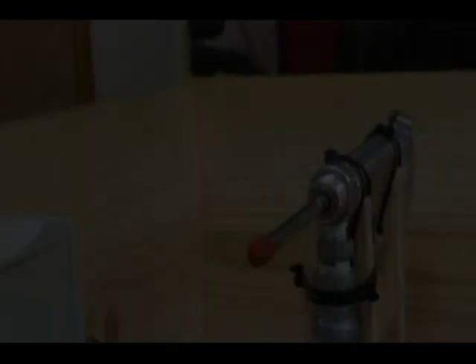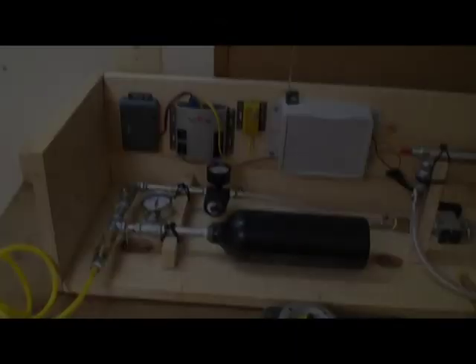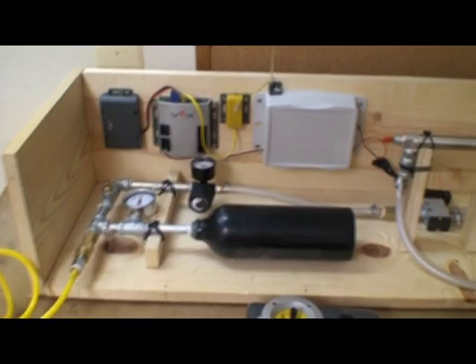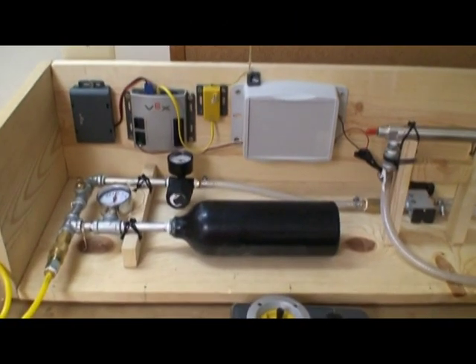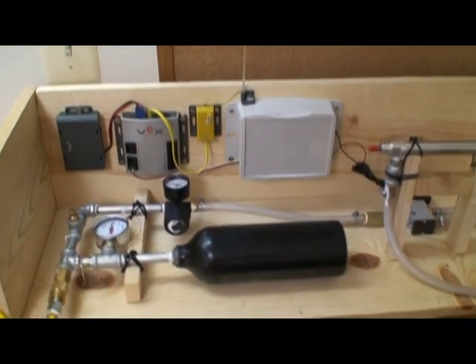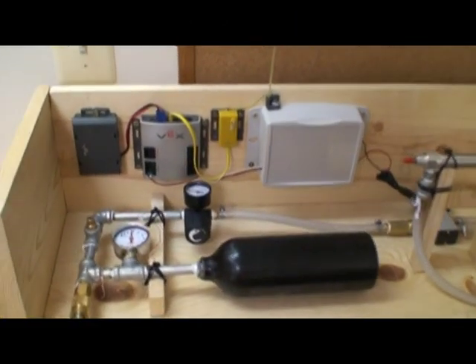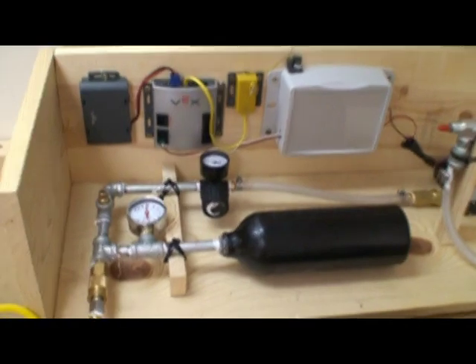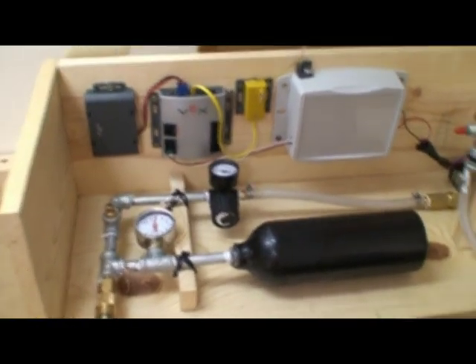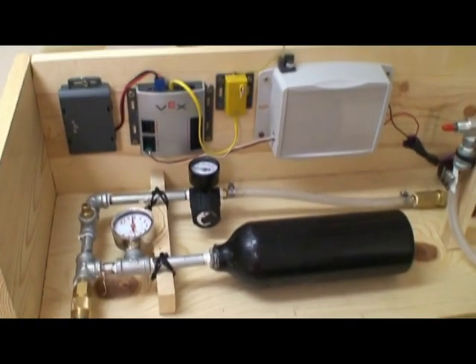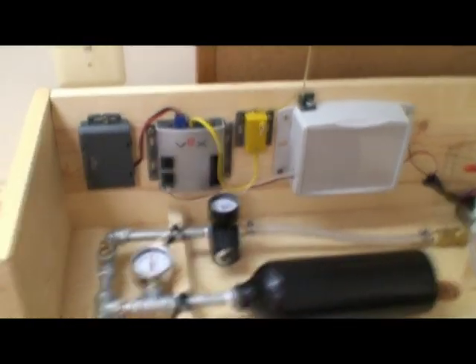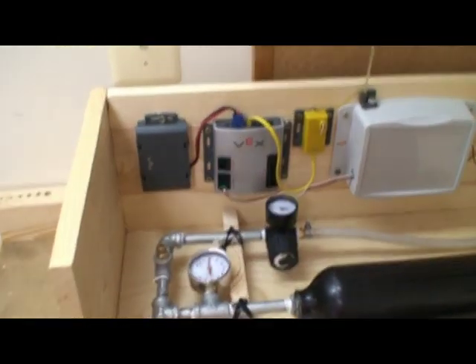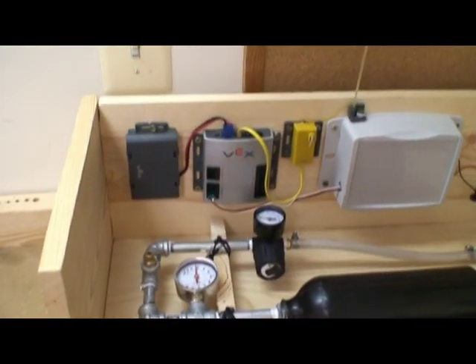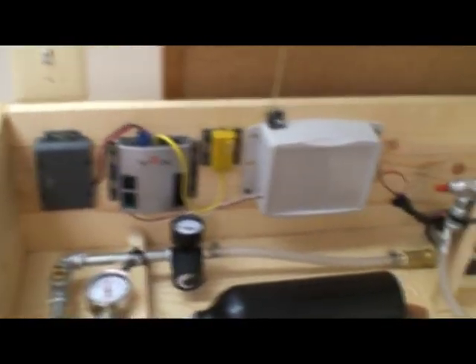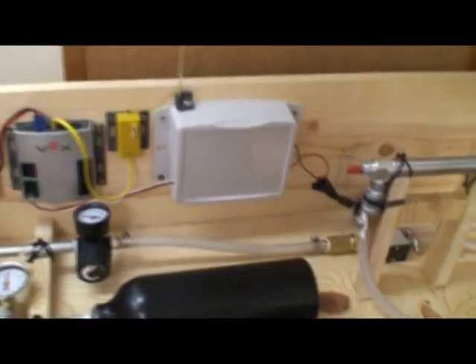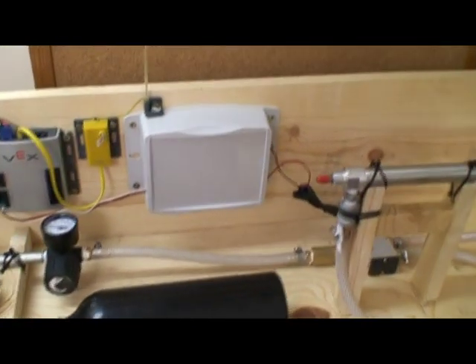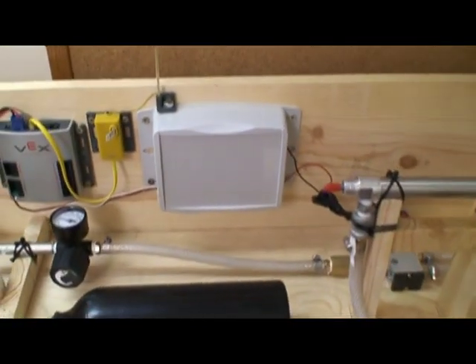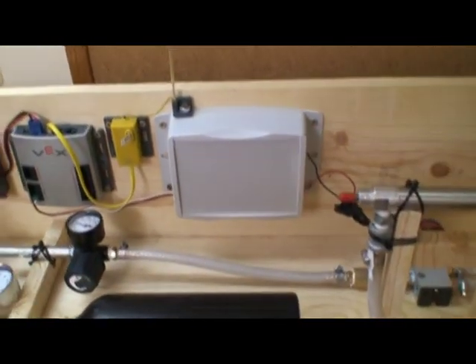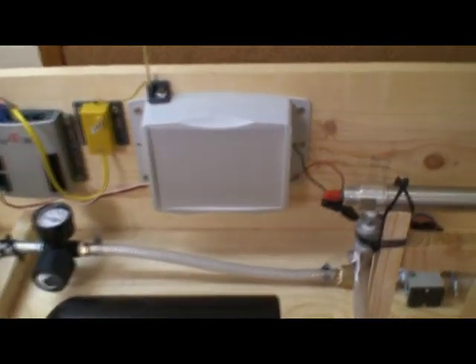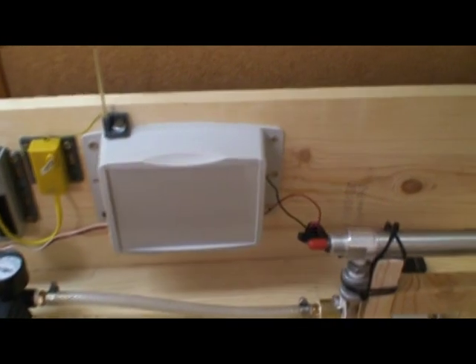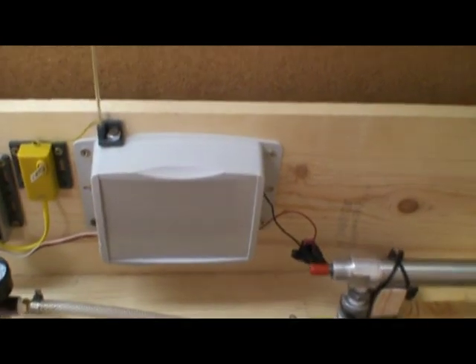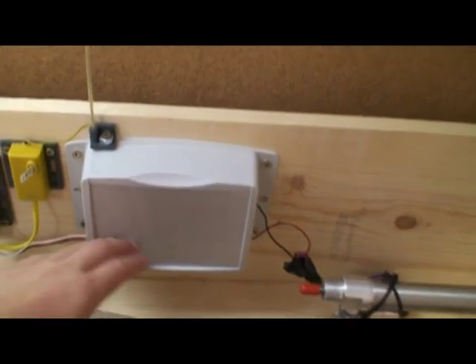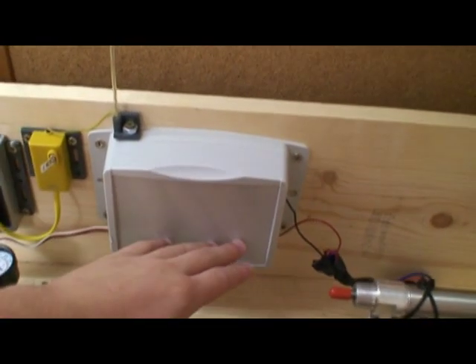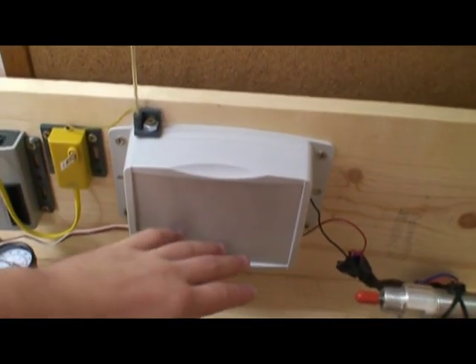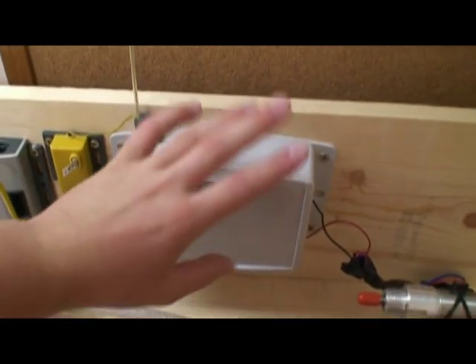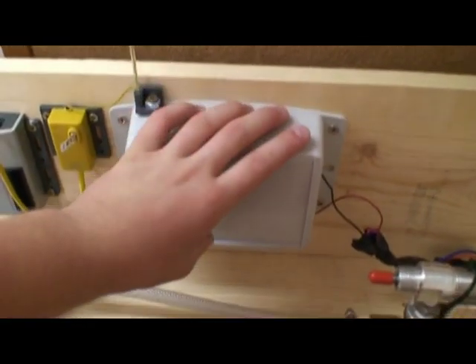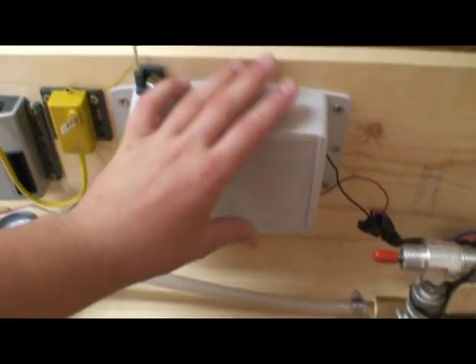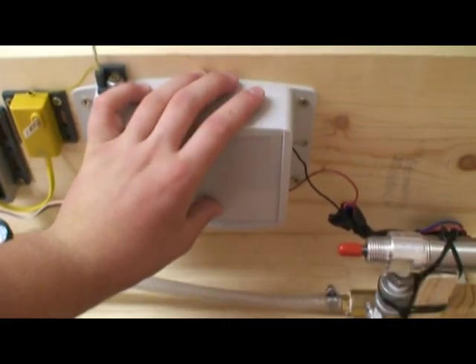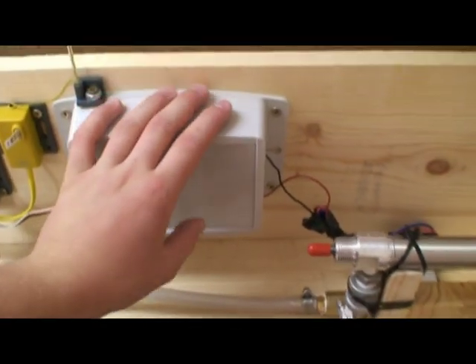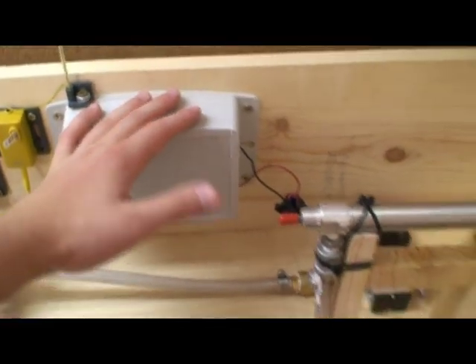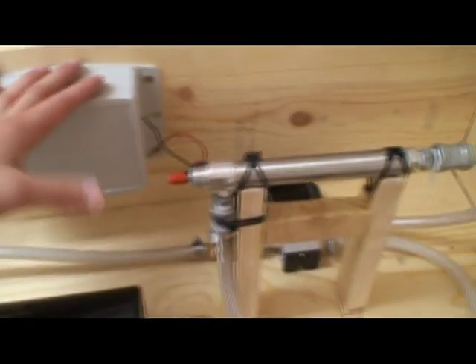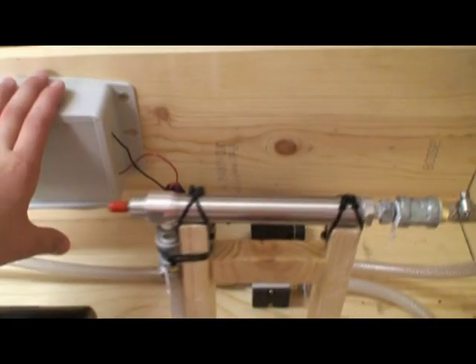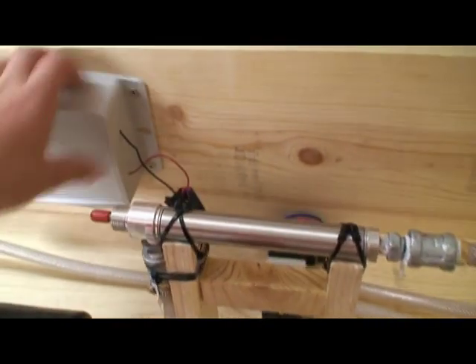Today I'm going to talk about my non-VEX pneumatics. I basically got the microcontroller hooked up to this white box. Inside this box is a motor controller, a relay, and 16 AA batteries, which provide 24 volts DC.